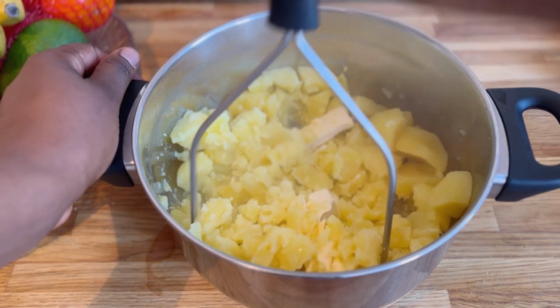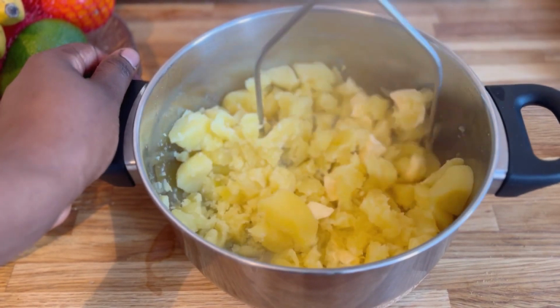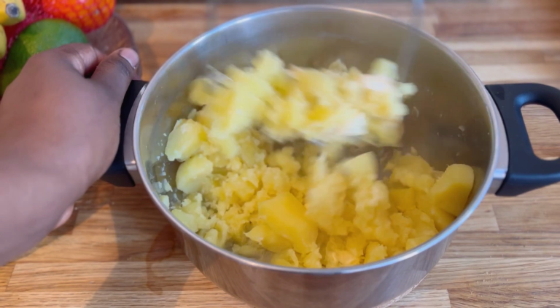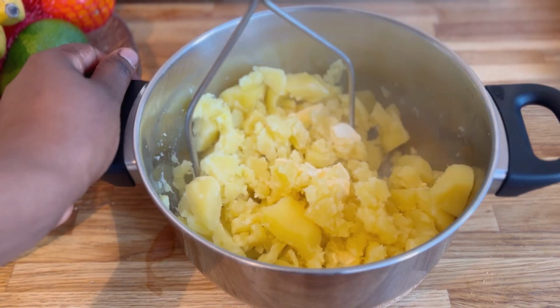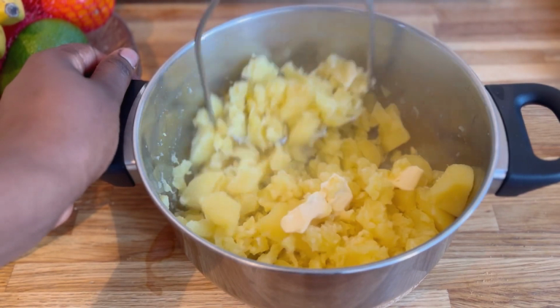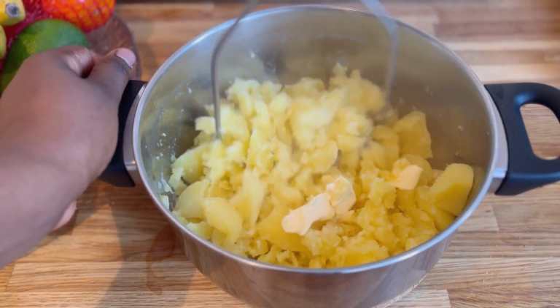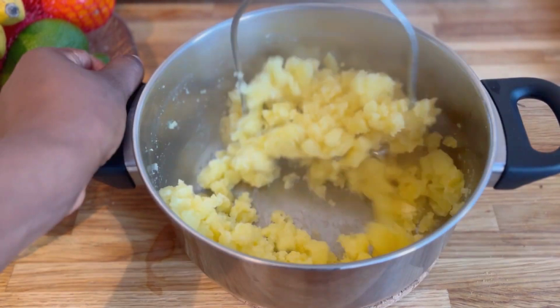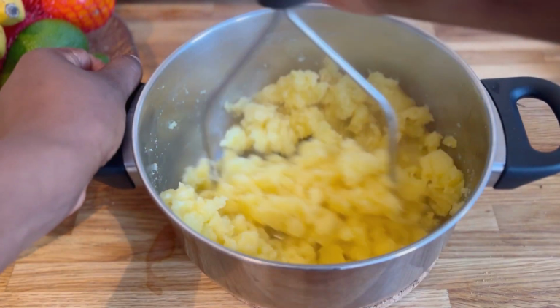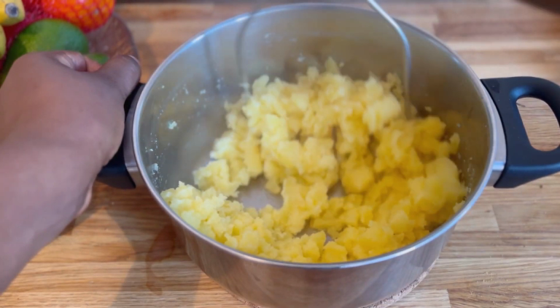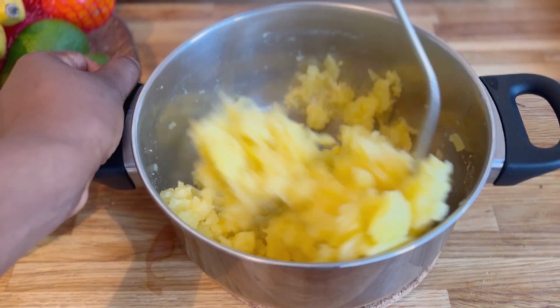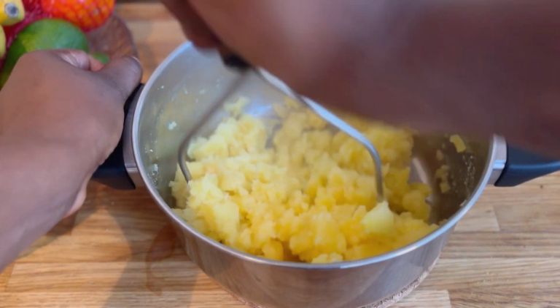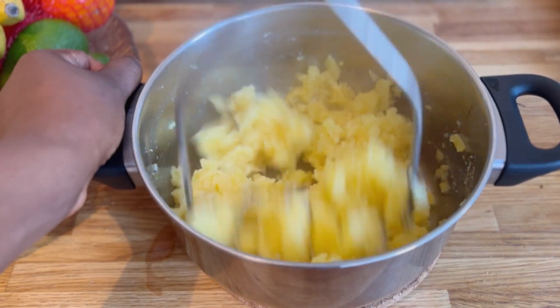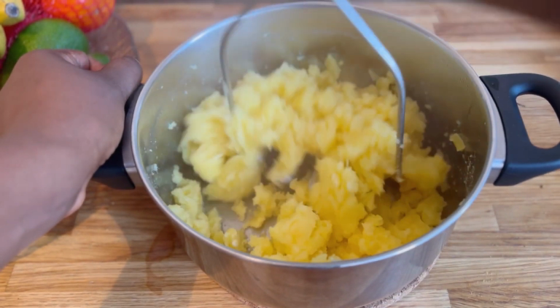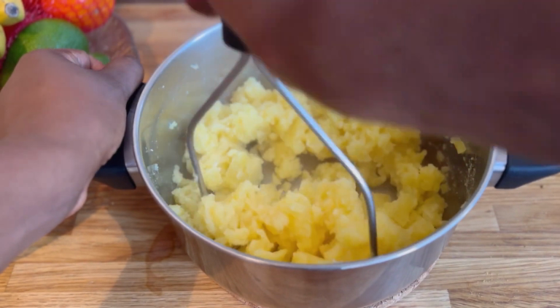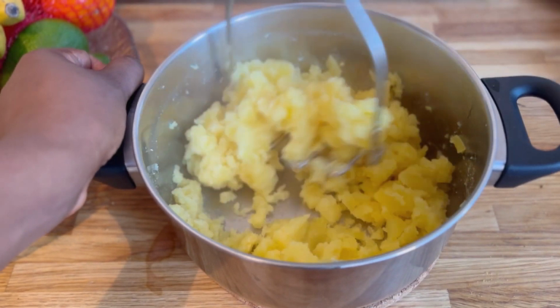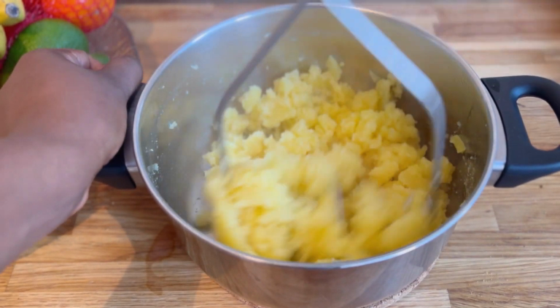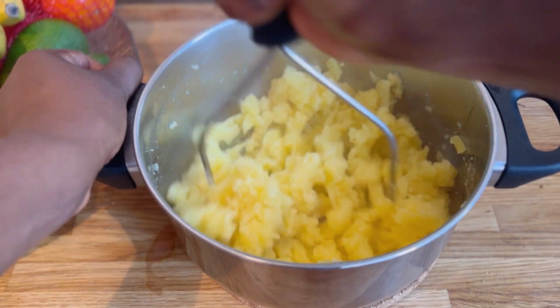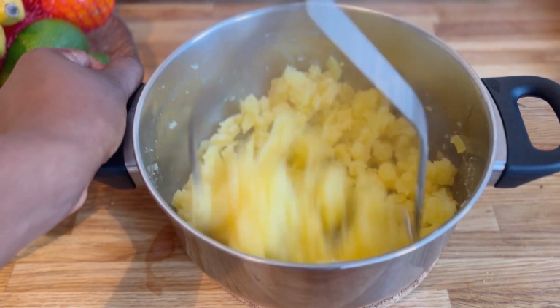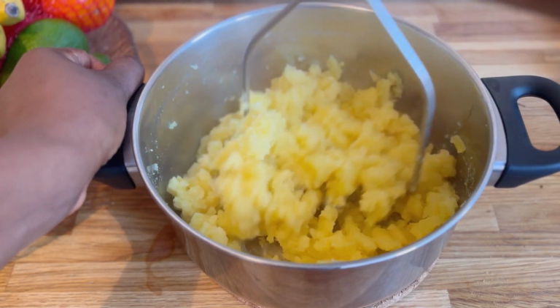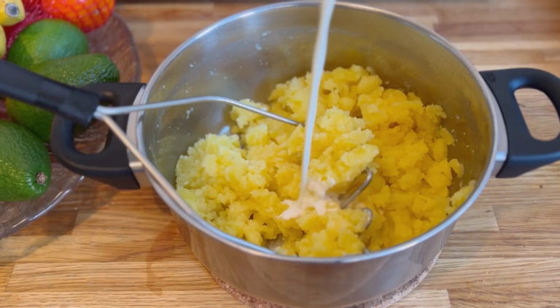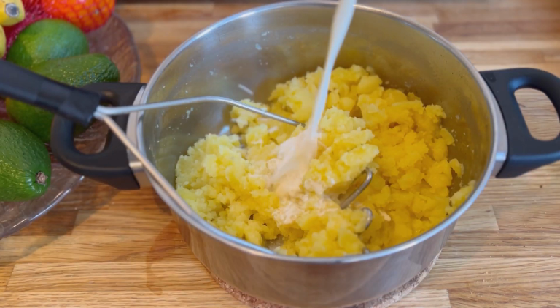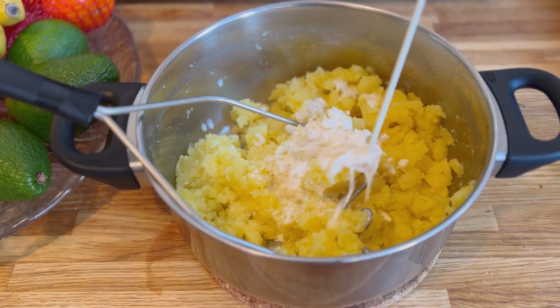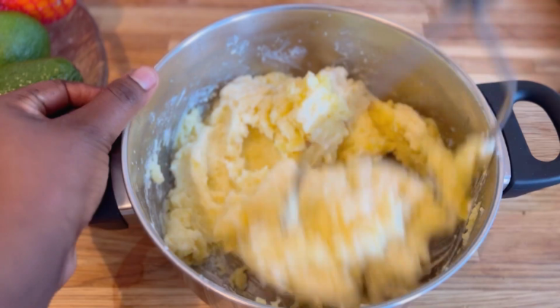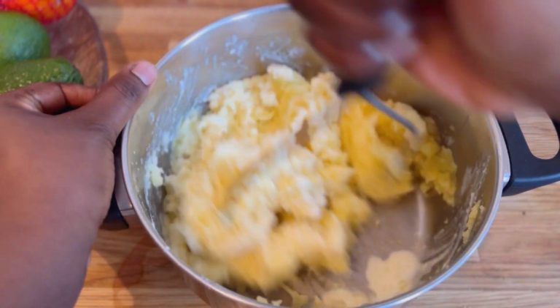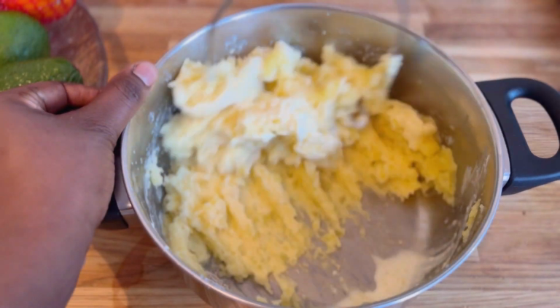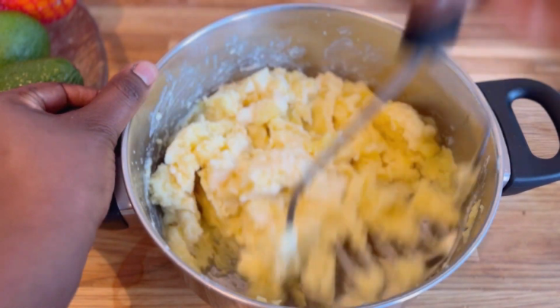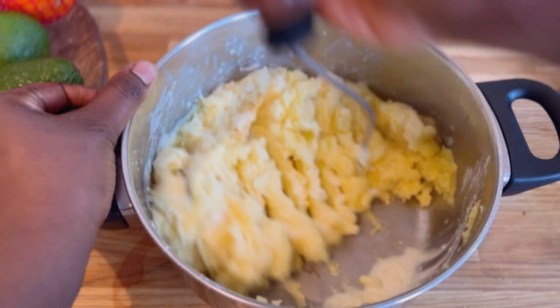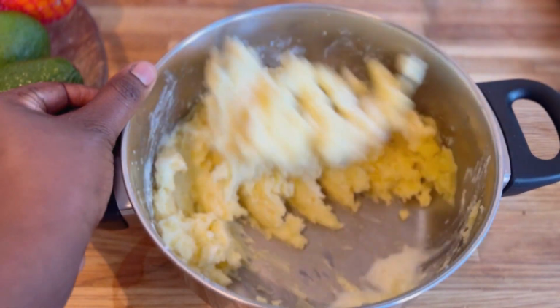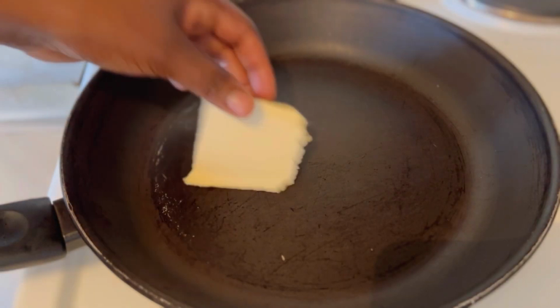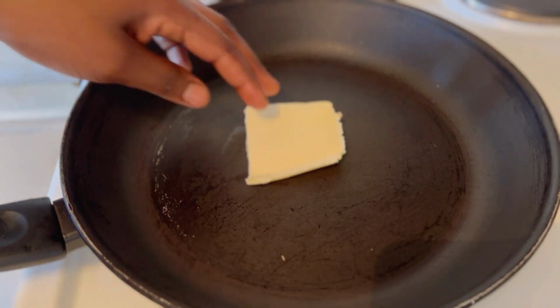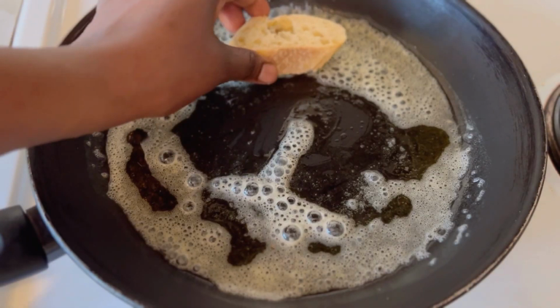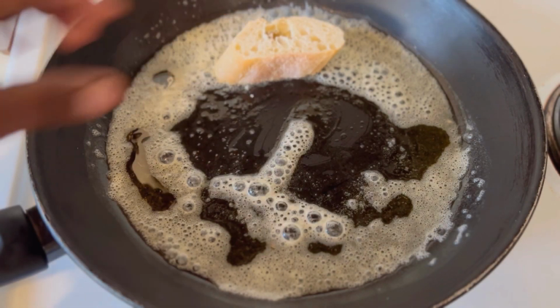I added in butter and salt for flavor, and I'll also be using the cooking cream to make the texture softer and for more flavor. I love to use the cooking cream. On the other hand, go ahead and add in some butter.